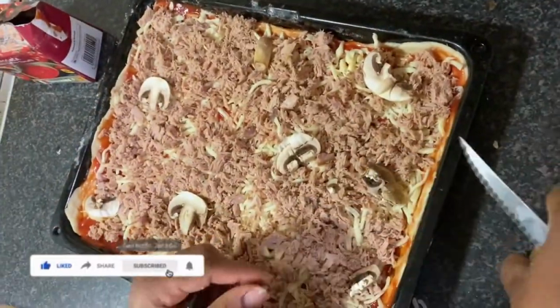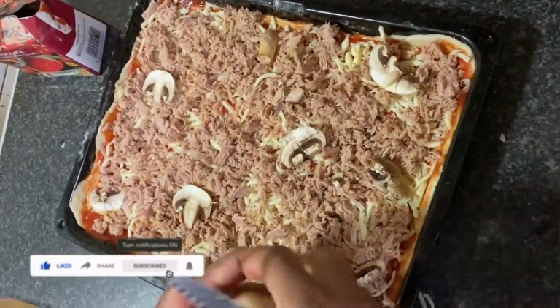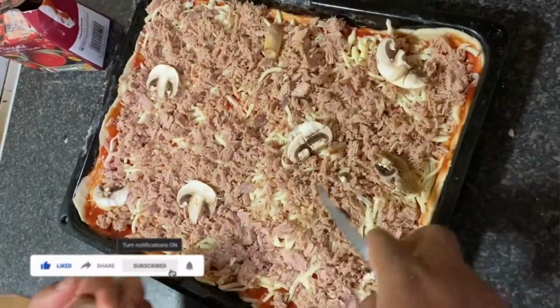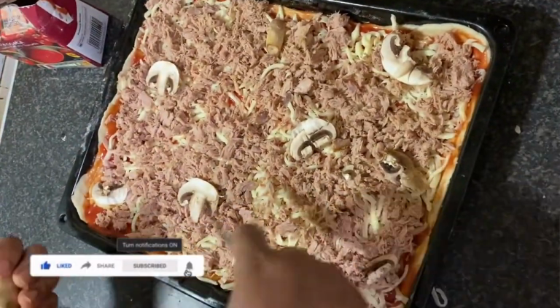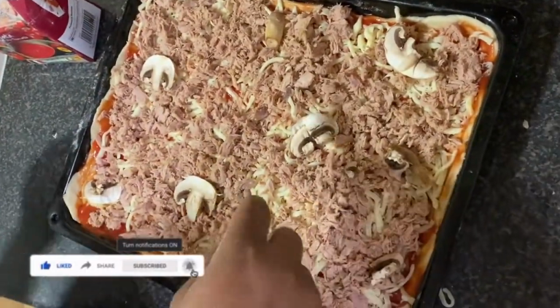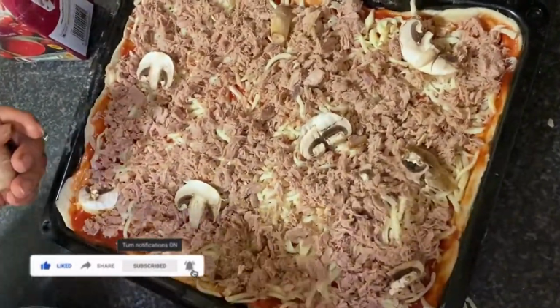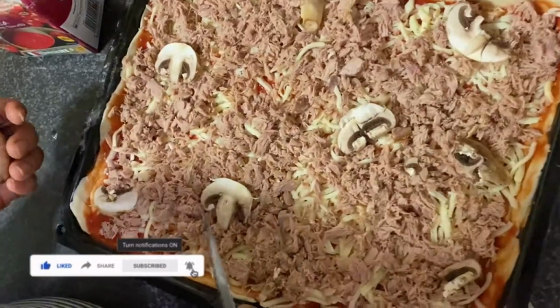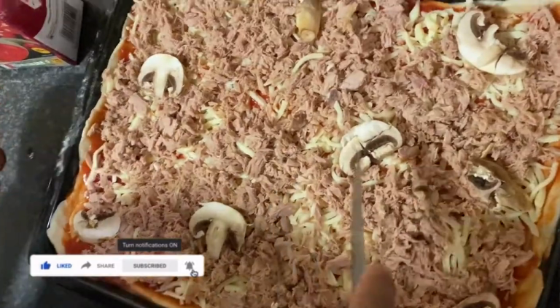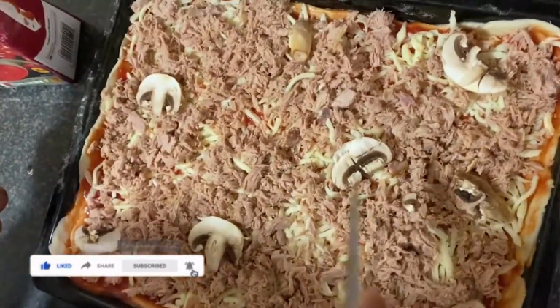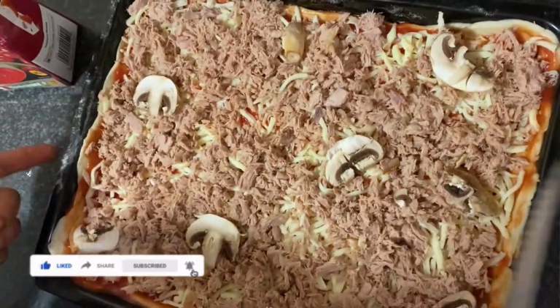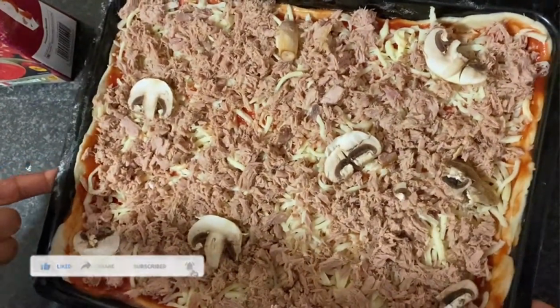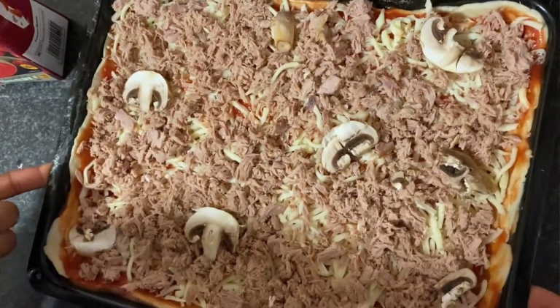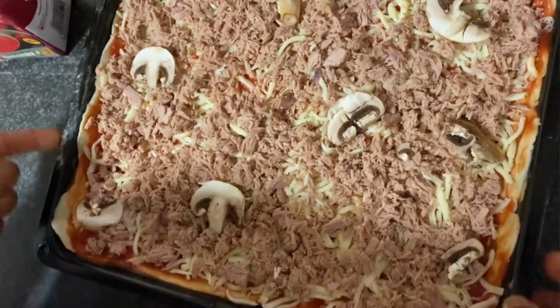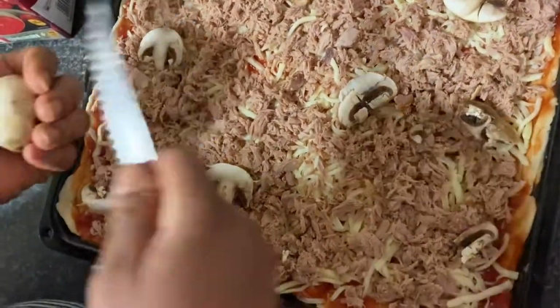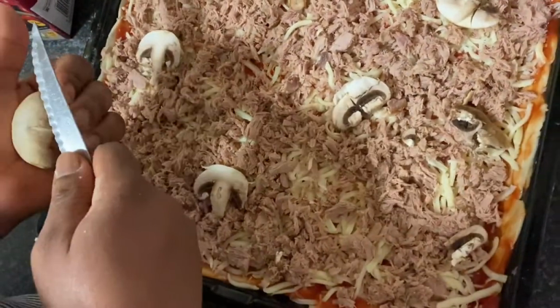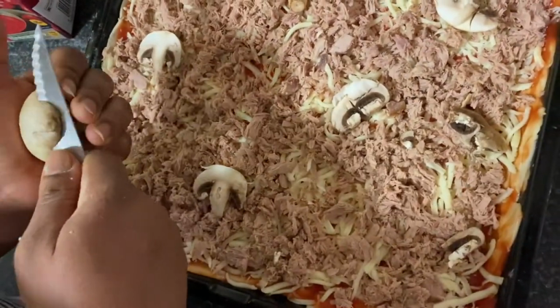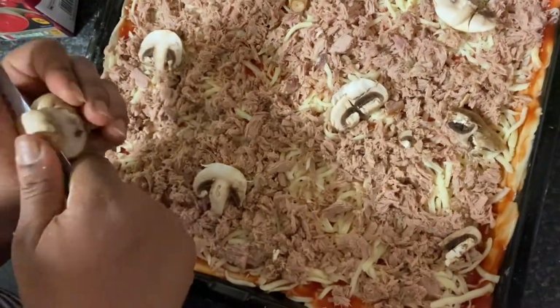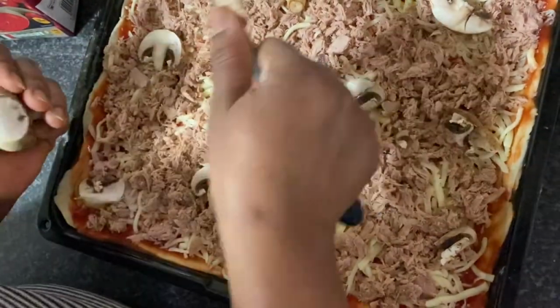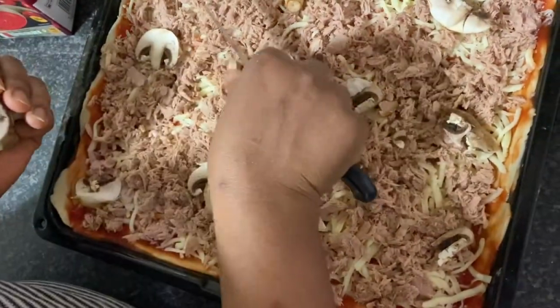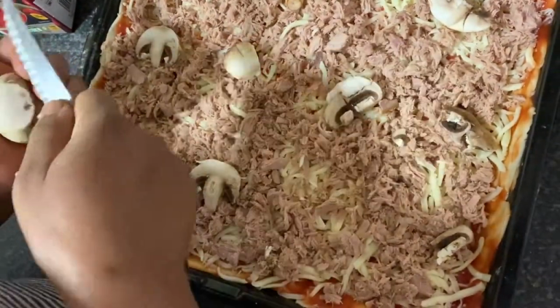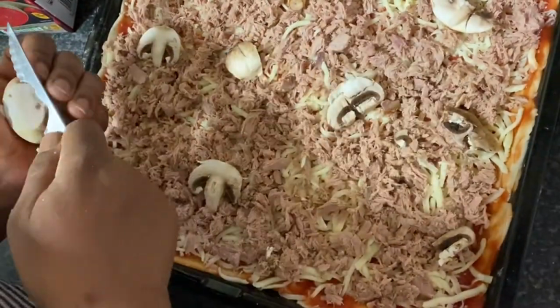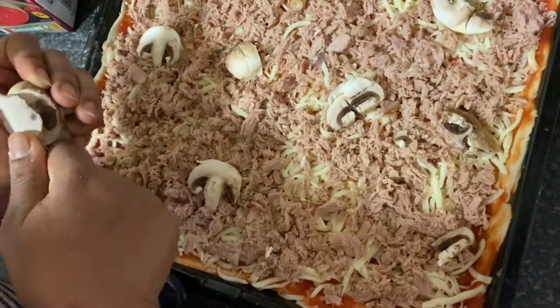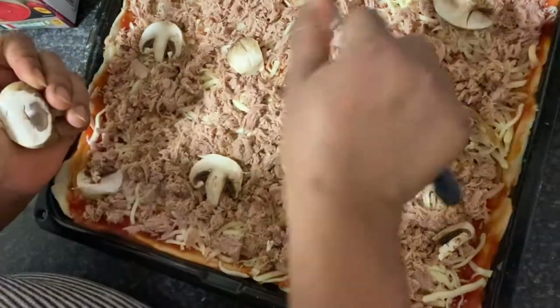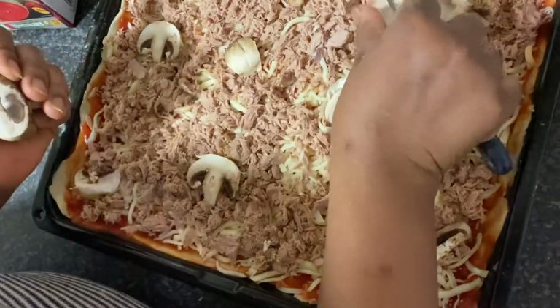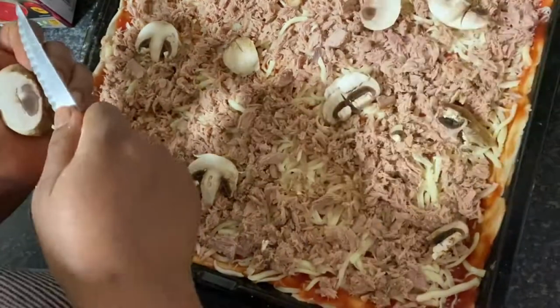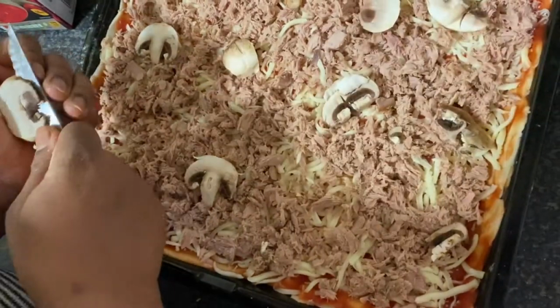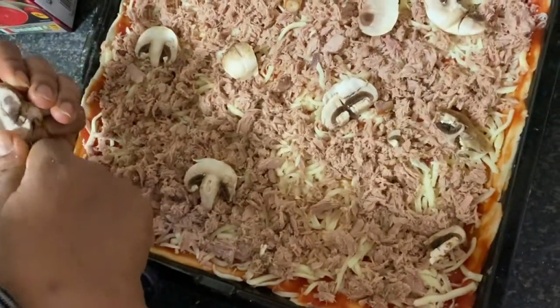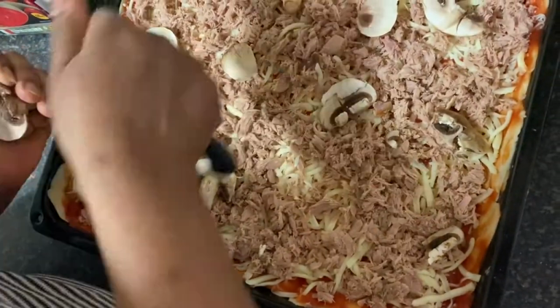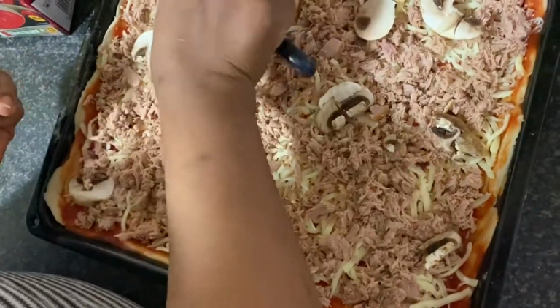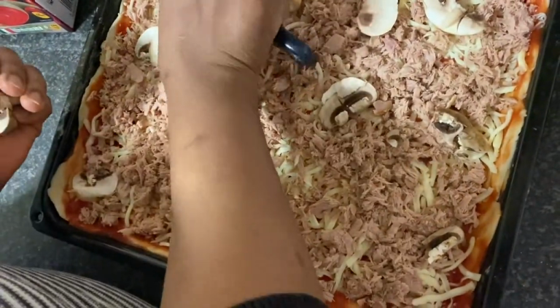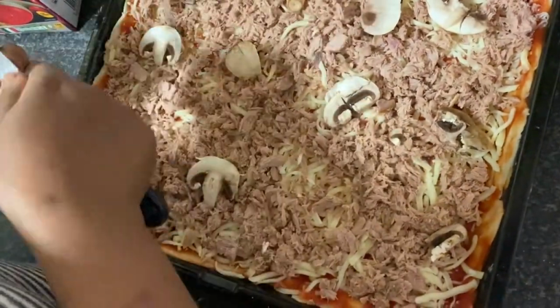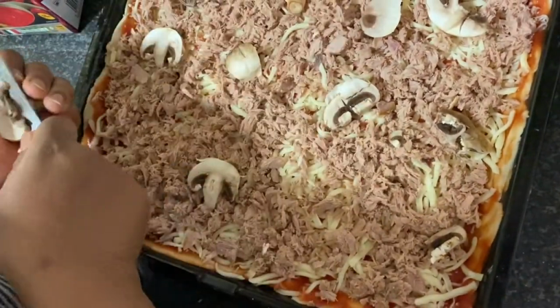I've decided to add some little pieces of mushroom that I had left over in my fridge, just to have a little vegetable on top of the tuna pizza.